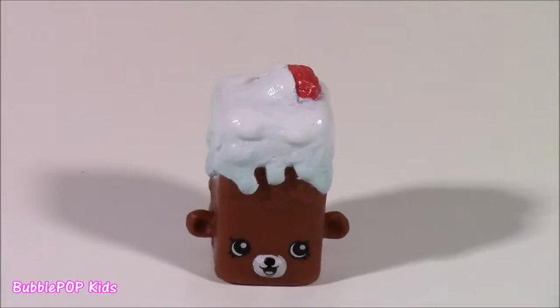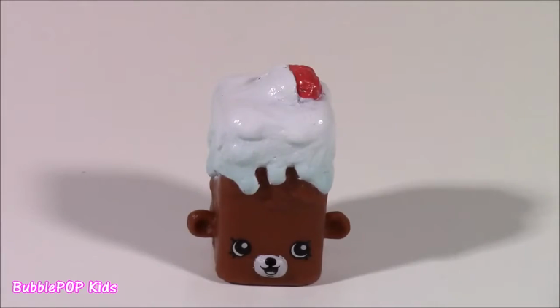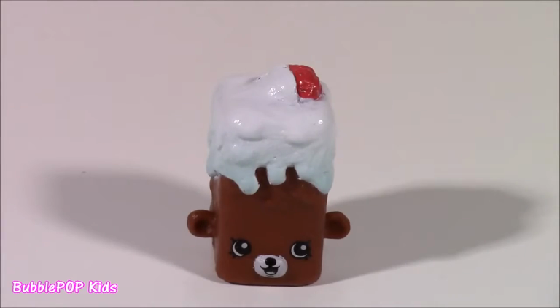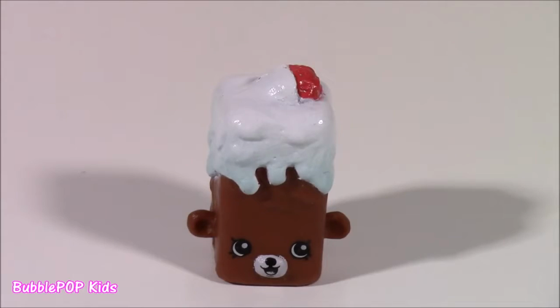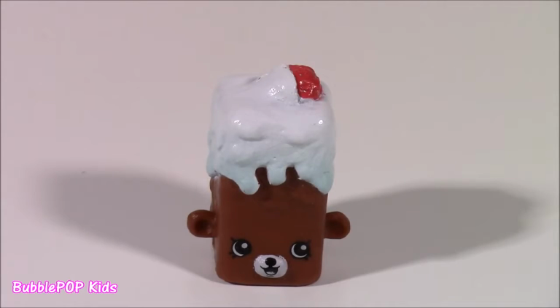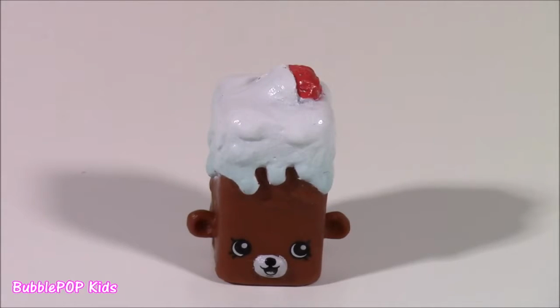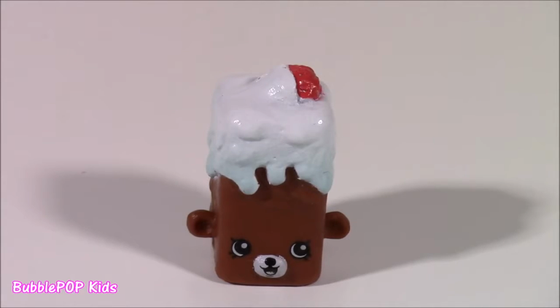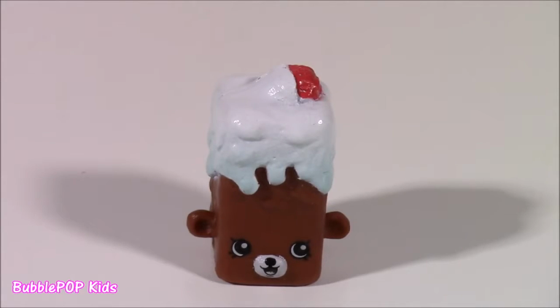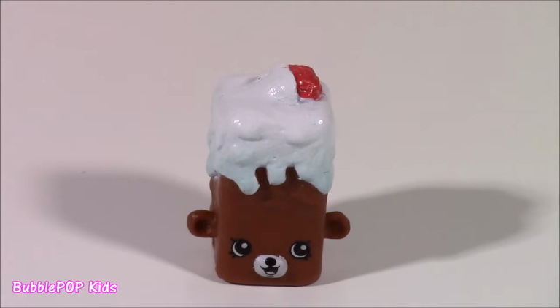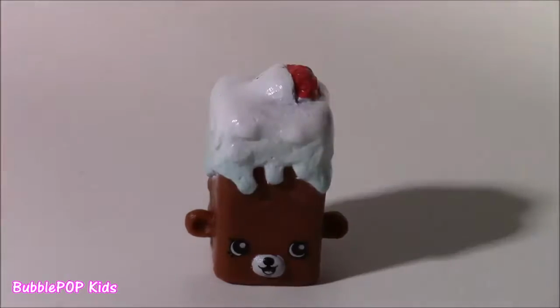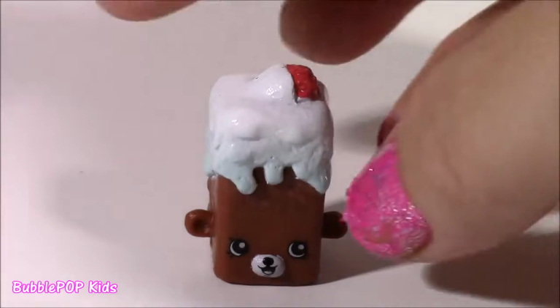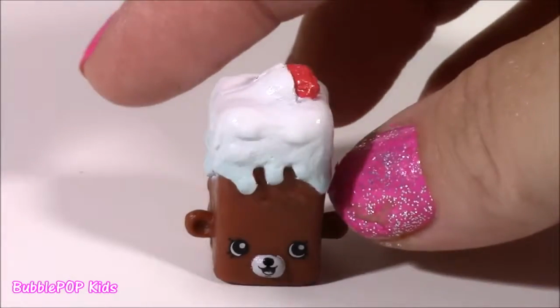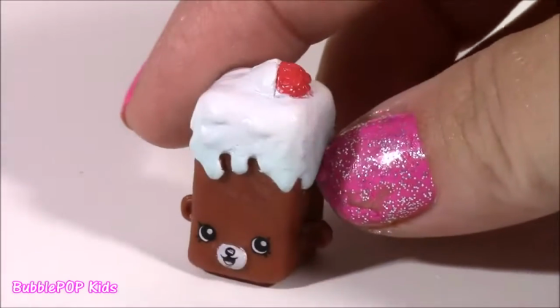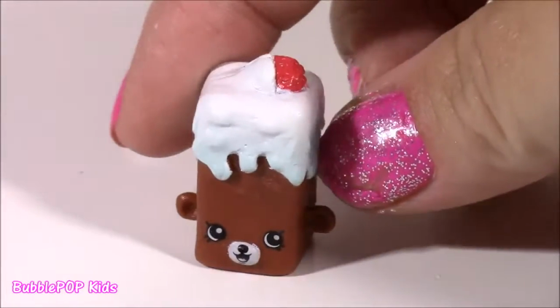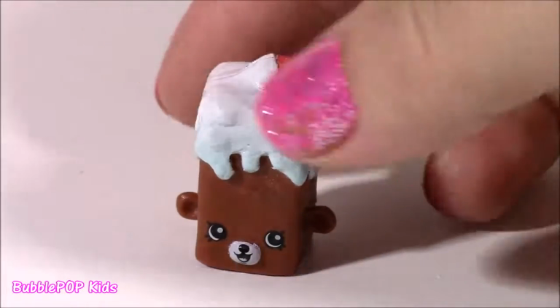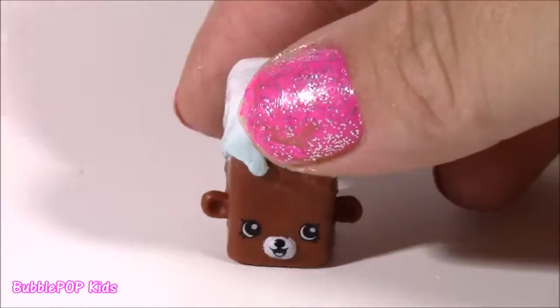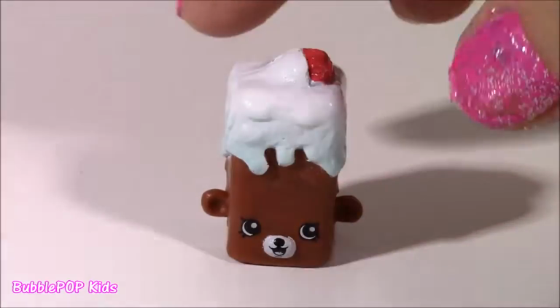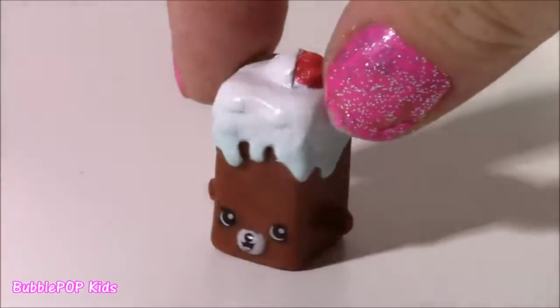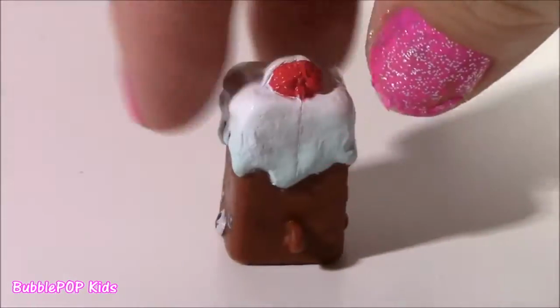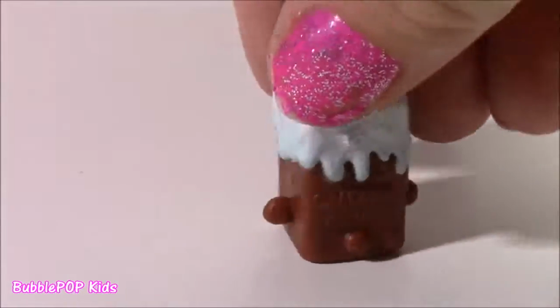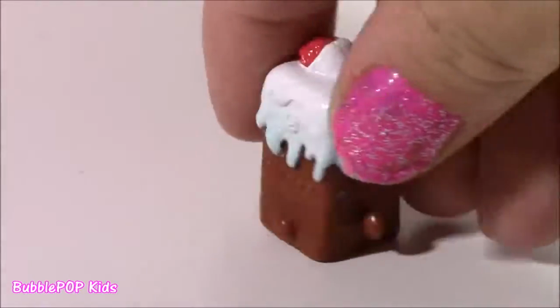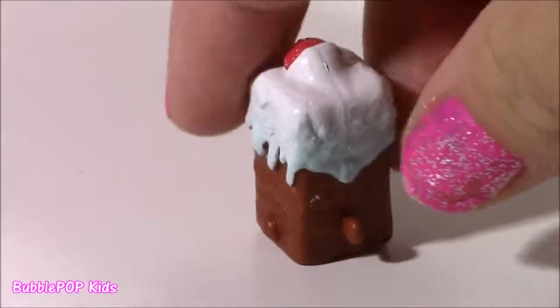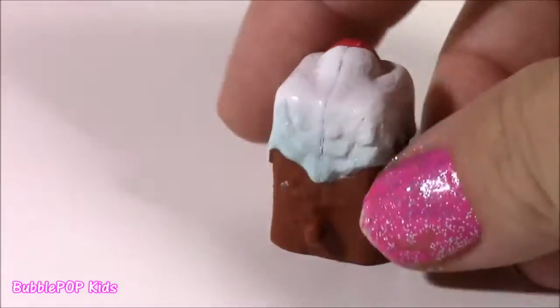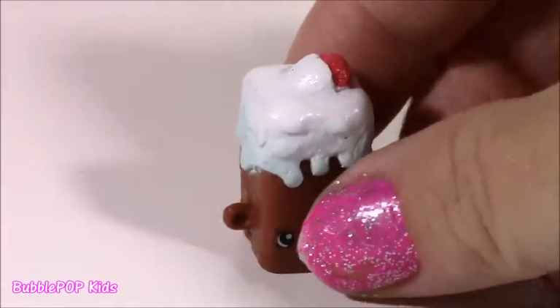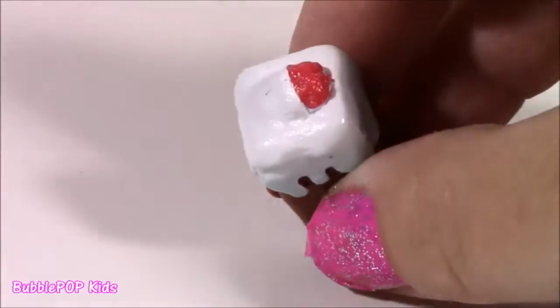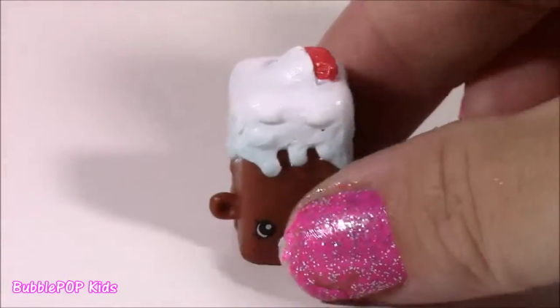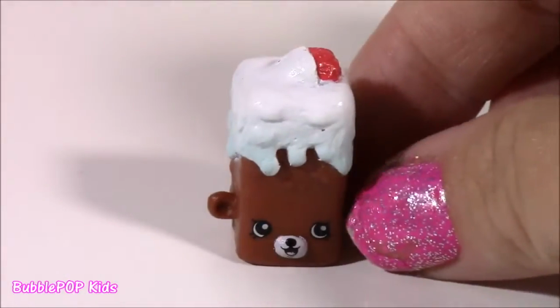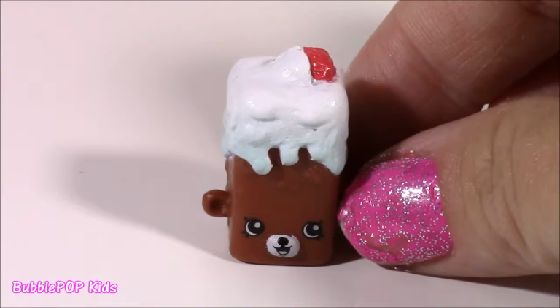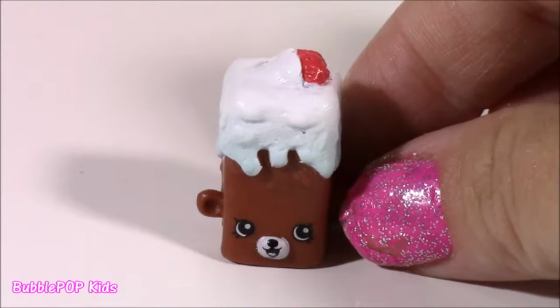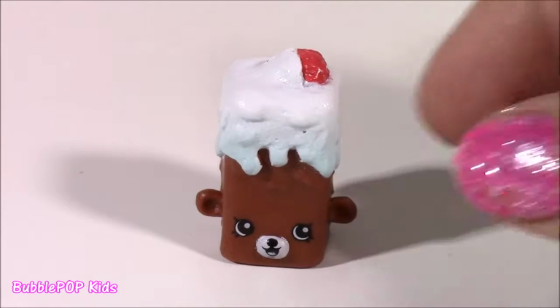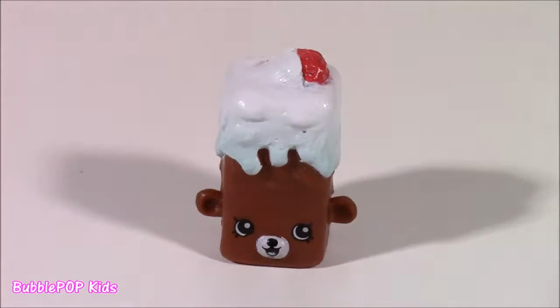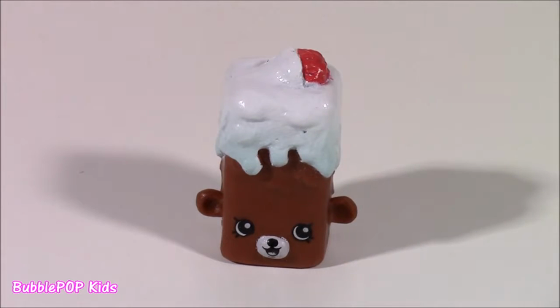I have a bakery item by the name of Brittany Brownie. I actually have this one, and it's so adorable. It's also a Petkin. It looks like a brownie with some whipped cream and a little raspberry on top. So, so yummy.